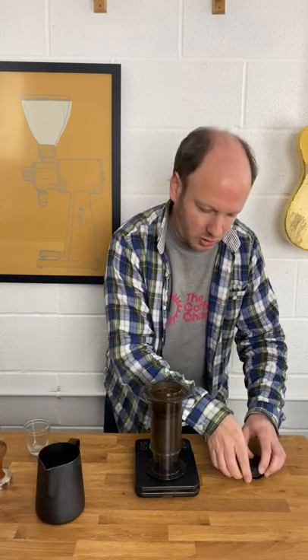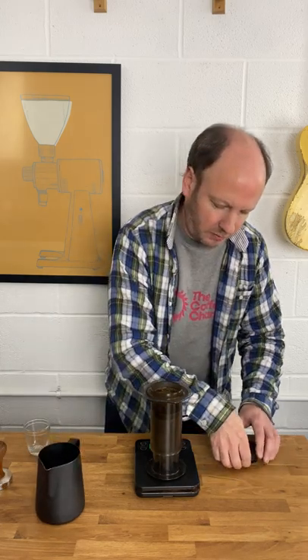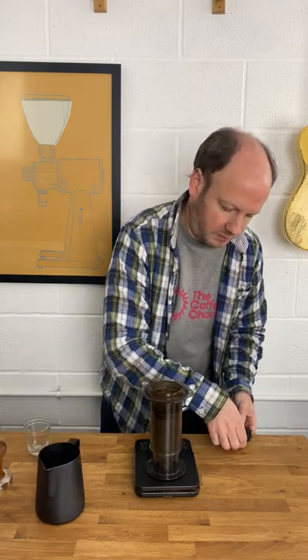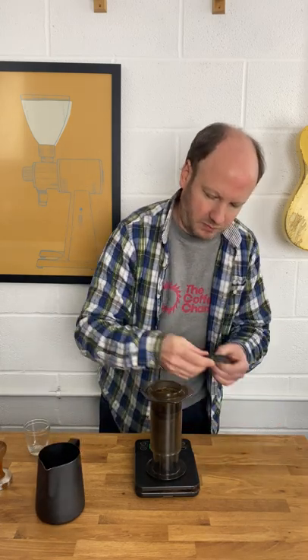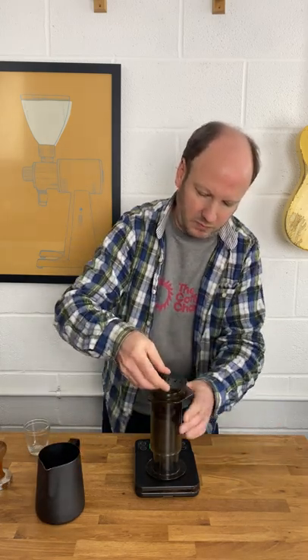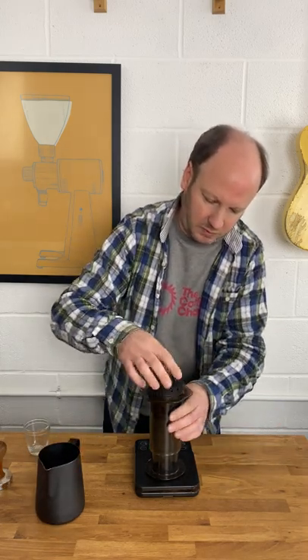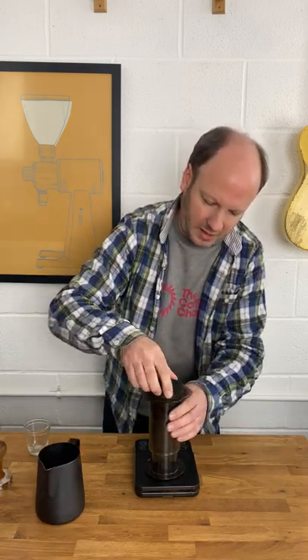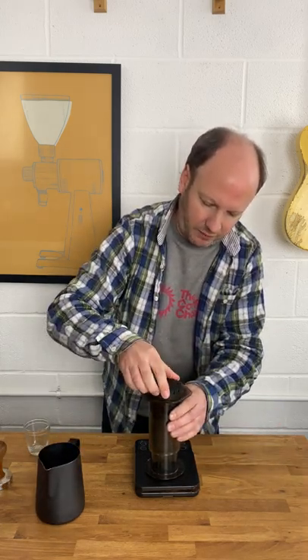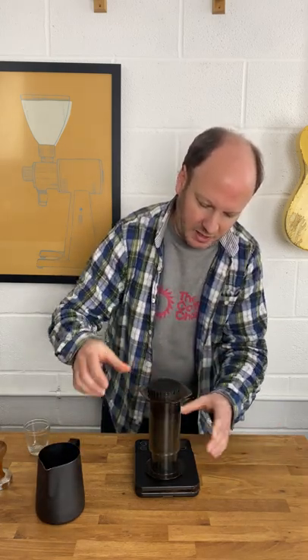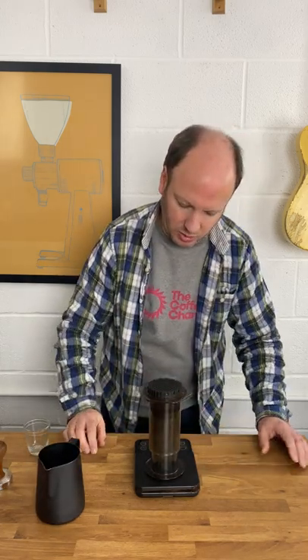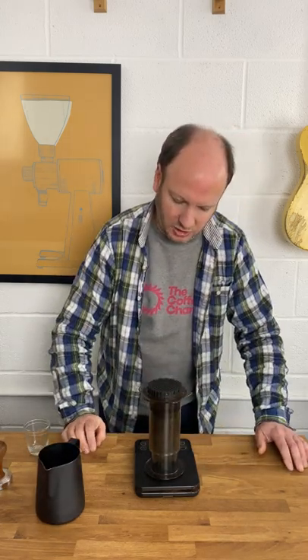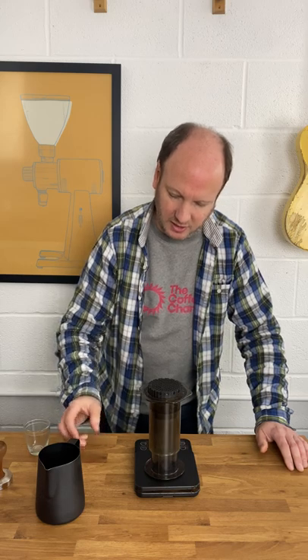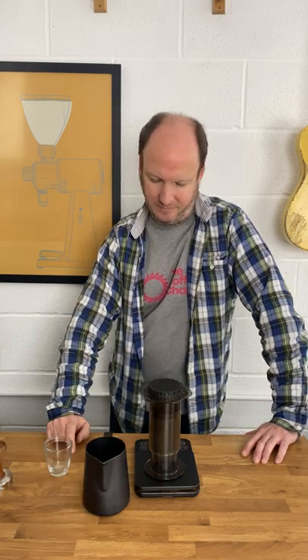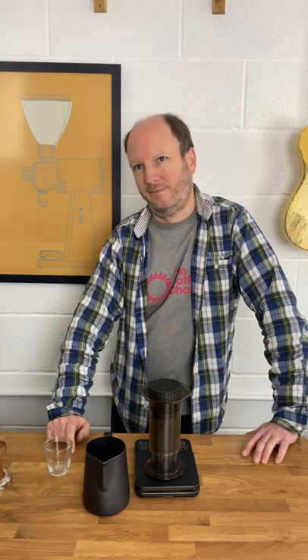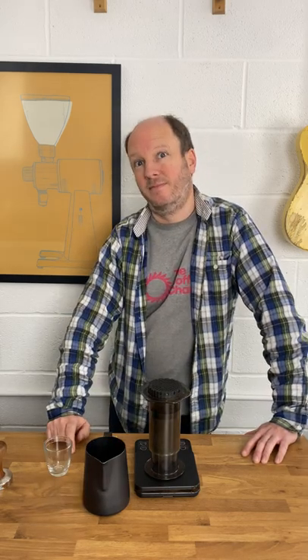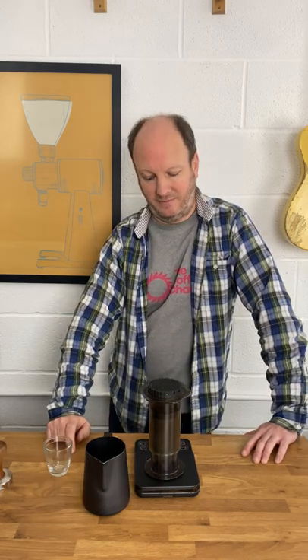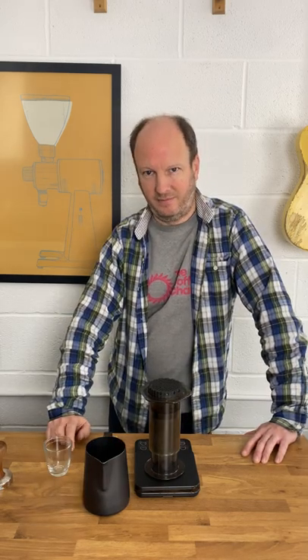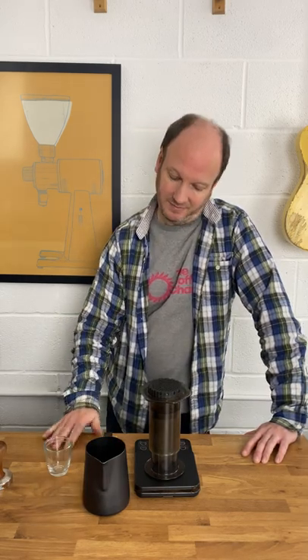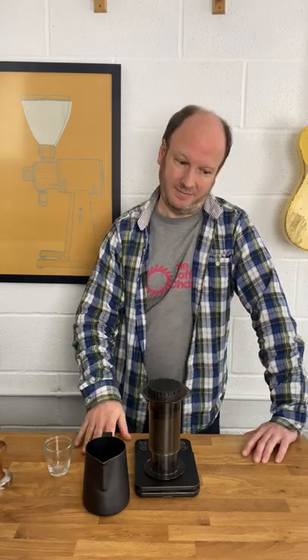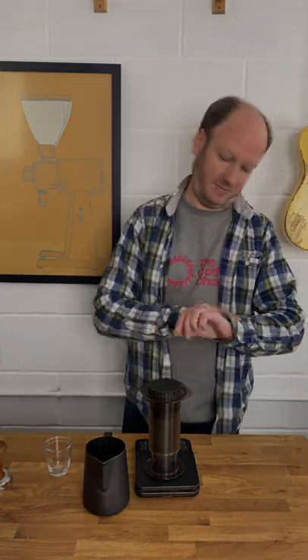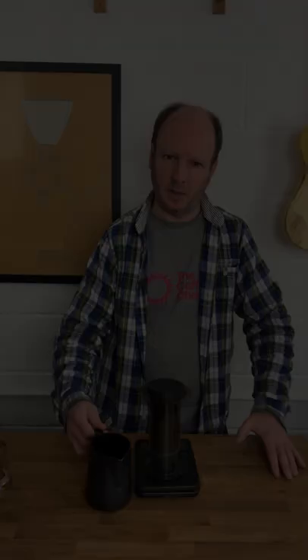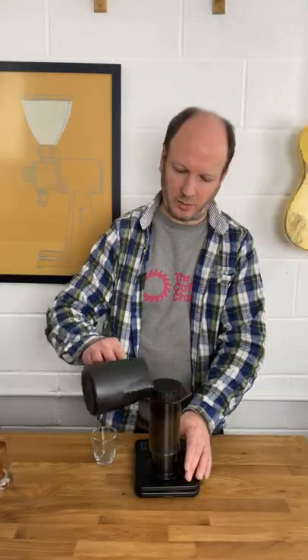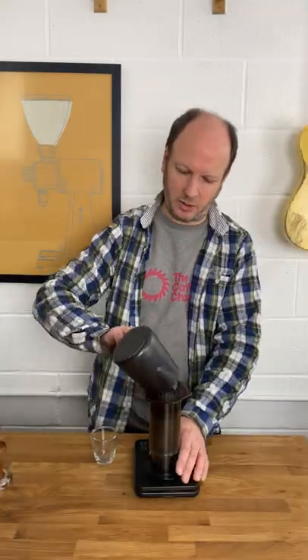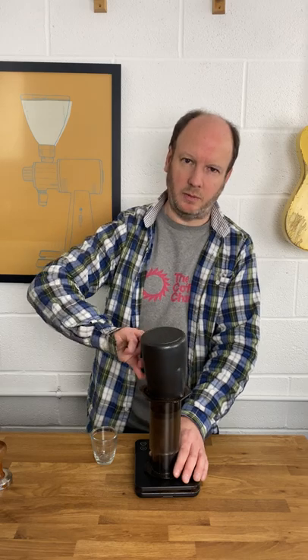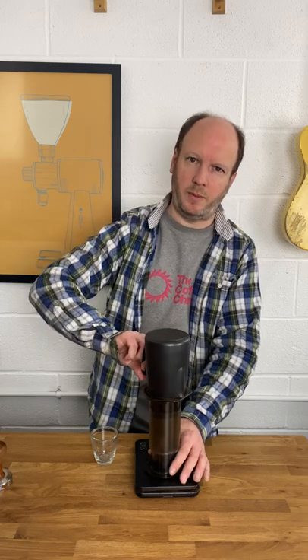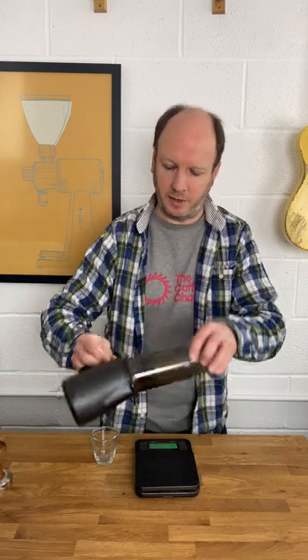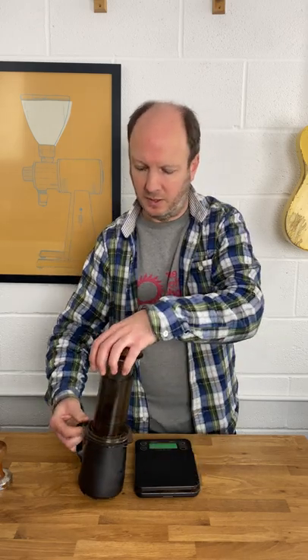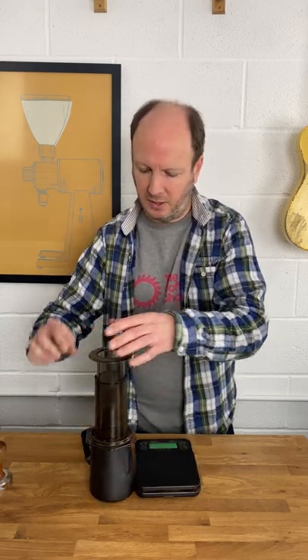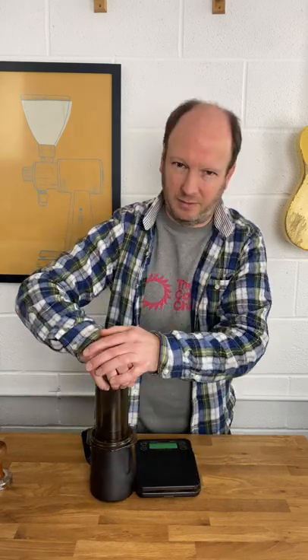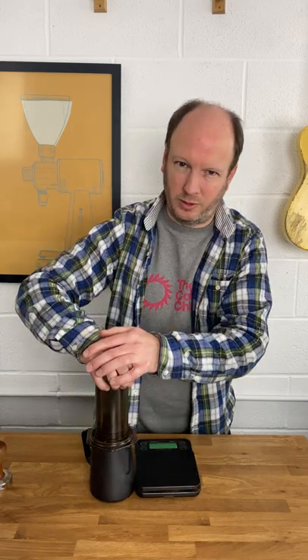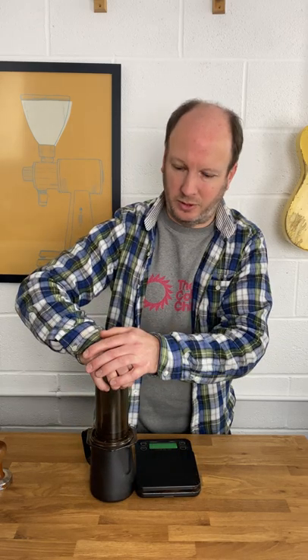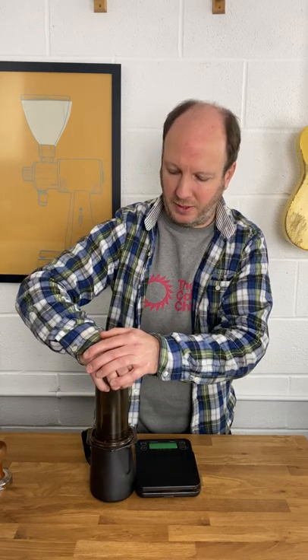Put the top on and give it a few minutes to extract. Okay, we're going to flip it over and force the water through it.